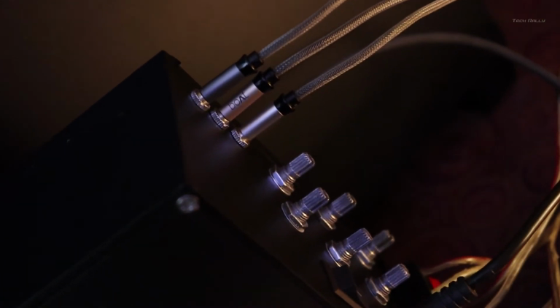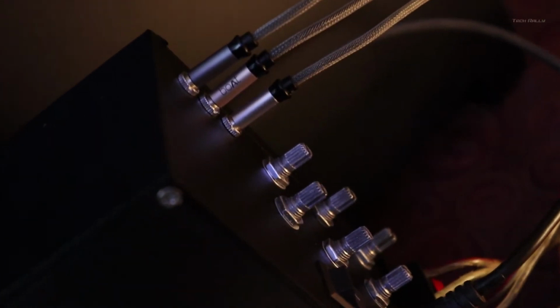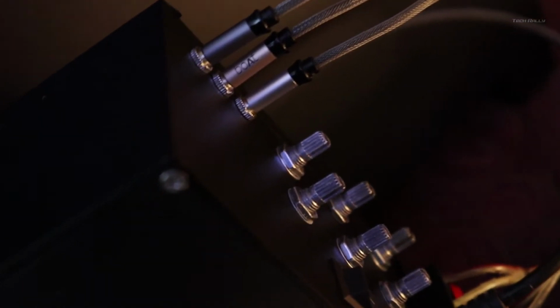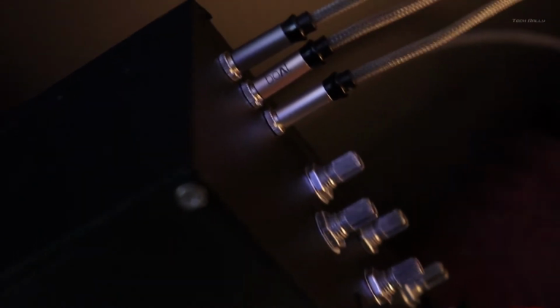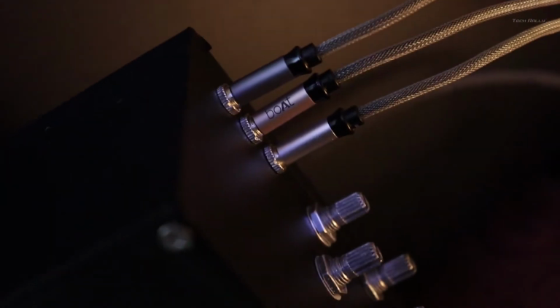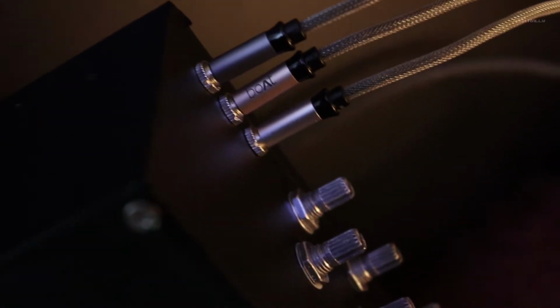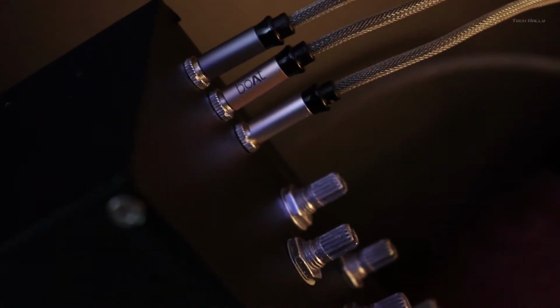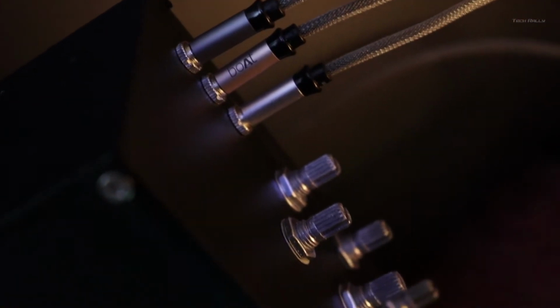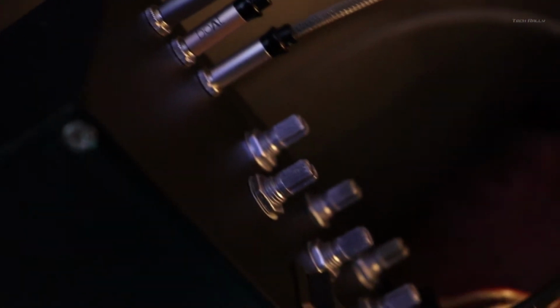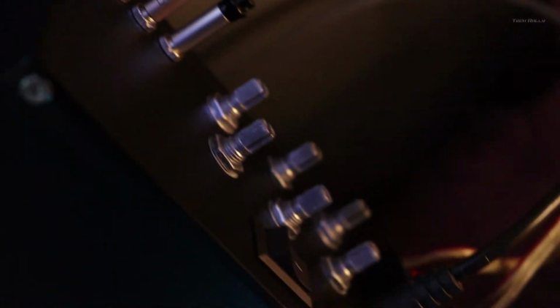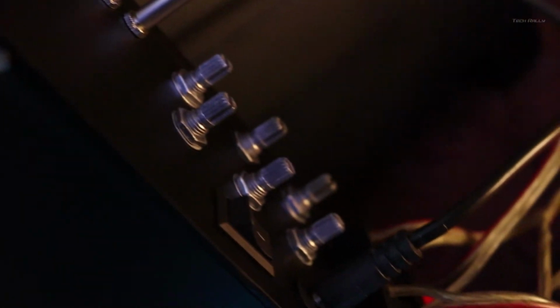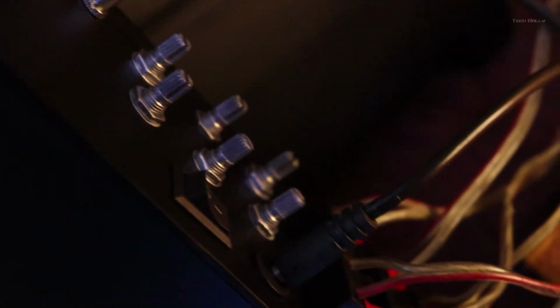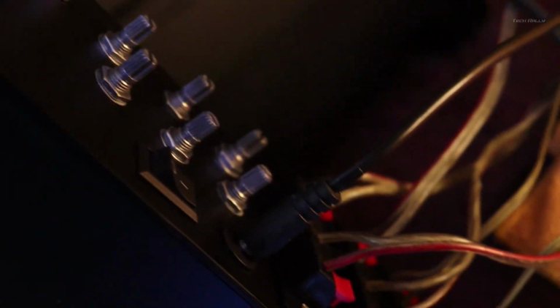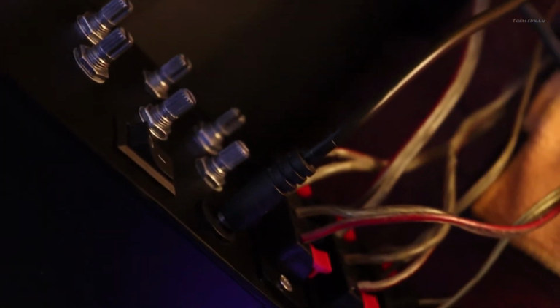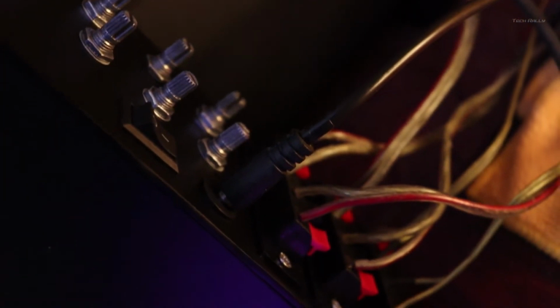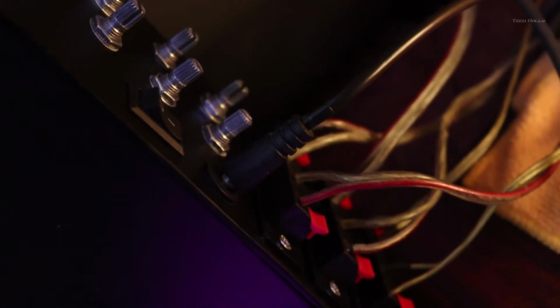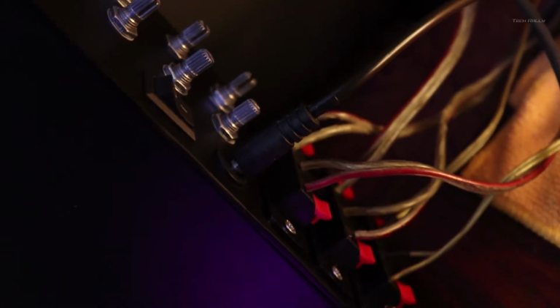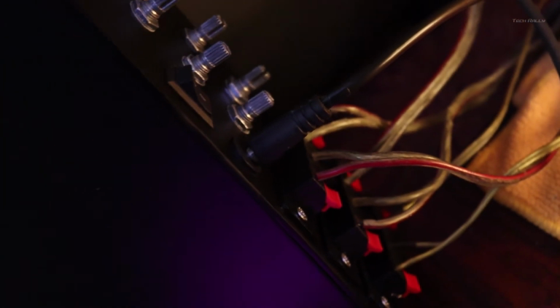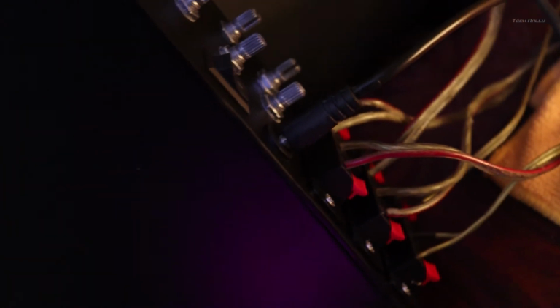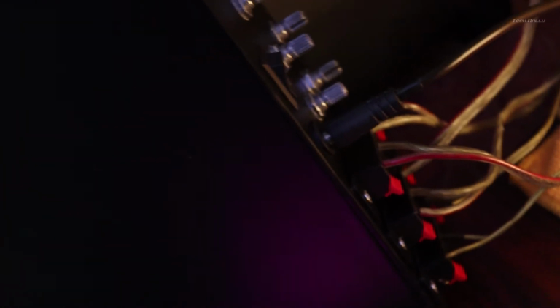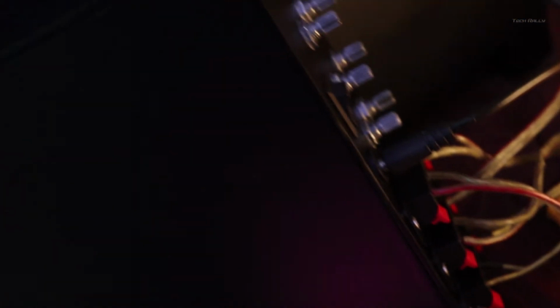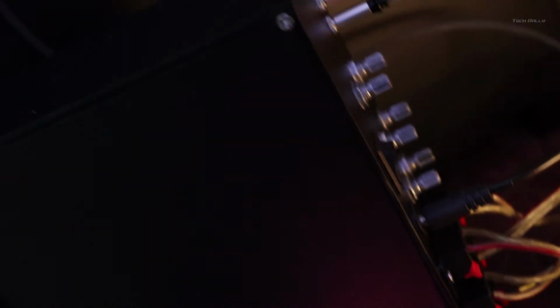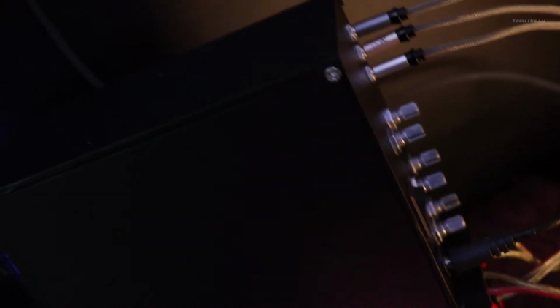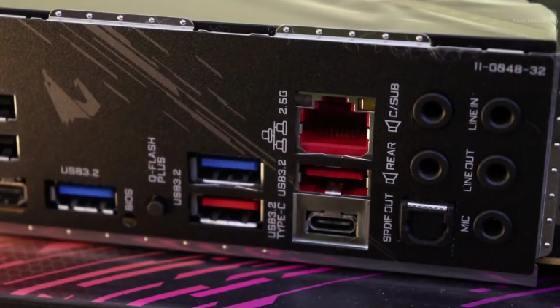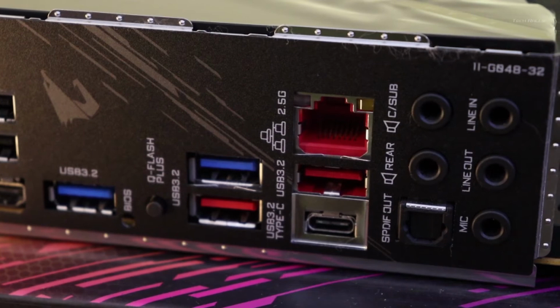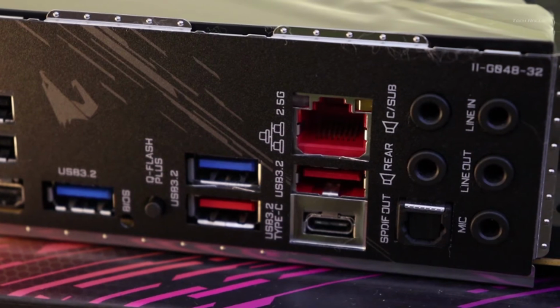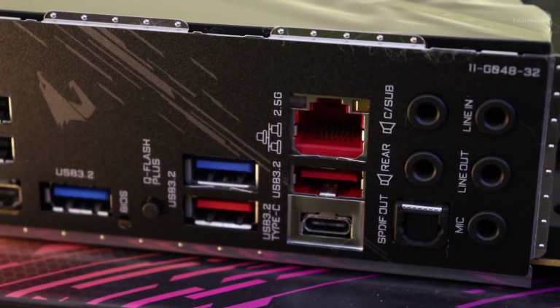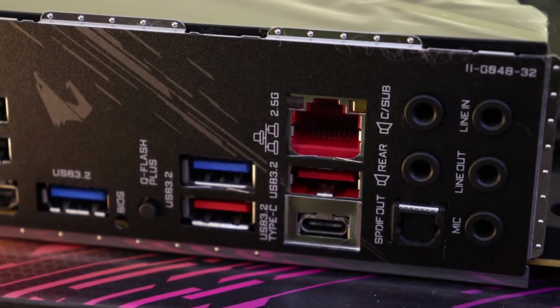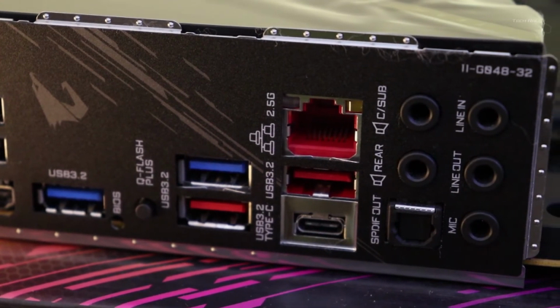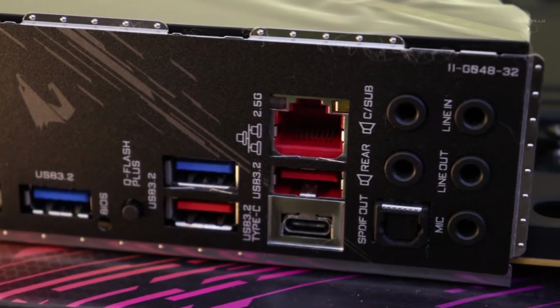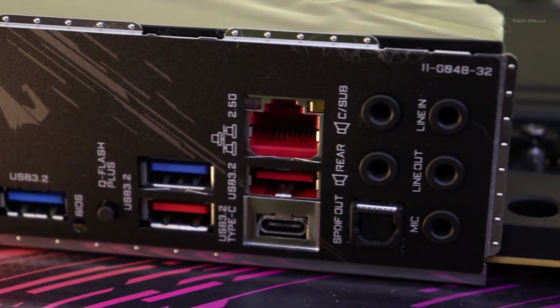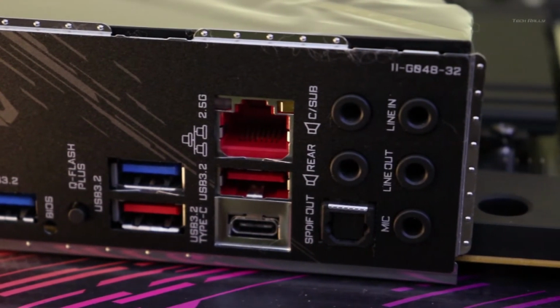I connected the 5.1 channel speakers to this amplifier and I connected the input to the 5.1 channel output of my computer motherboard.